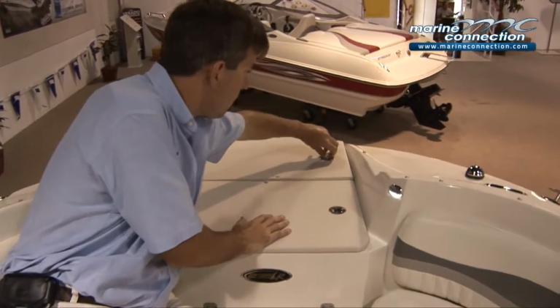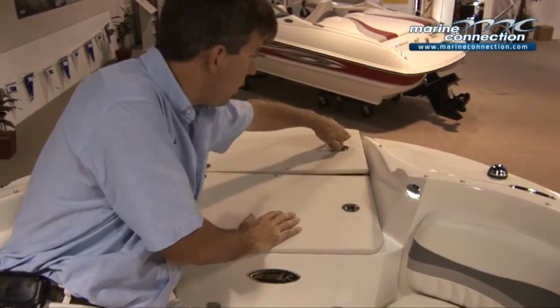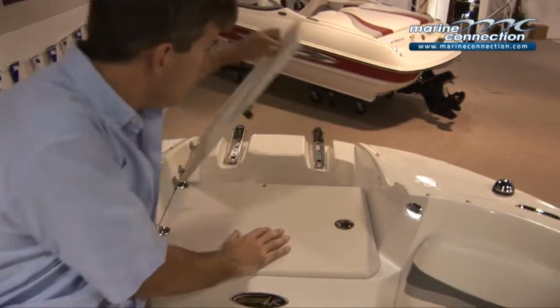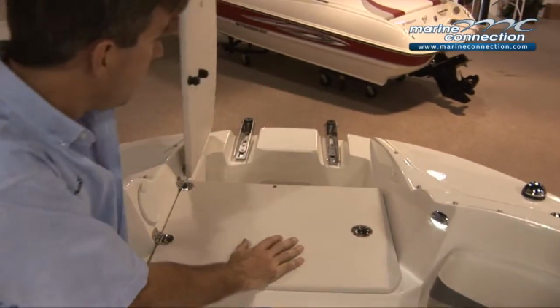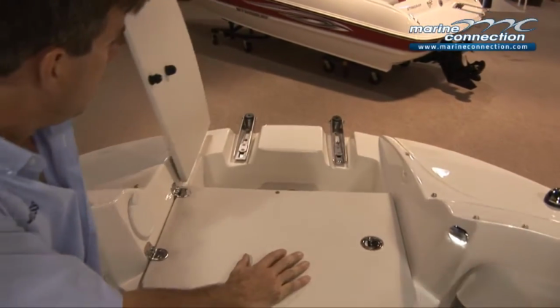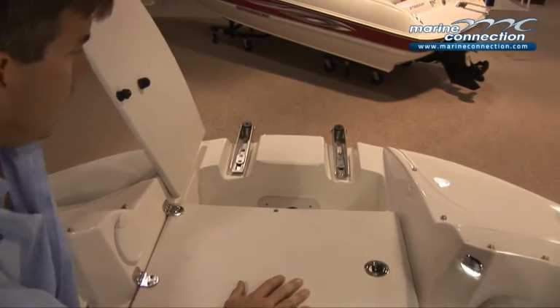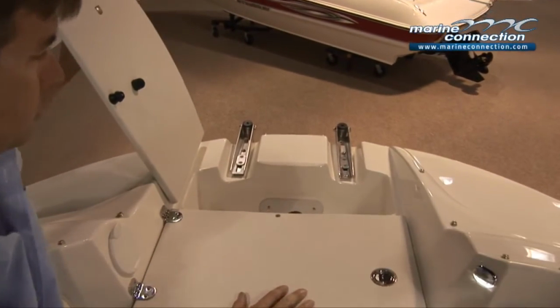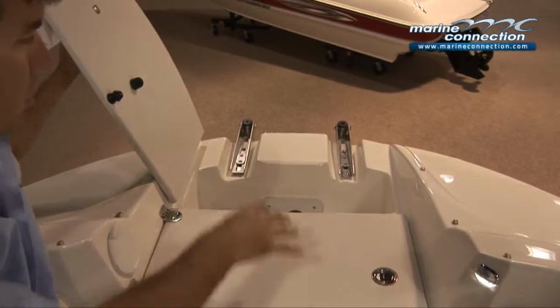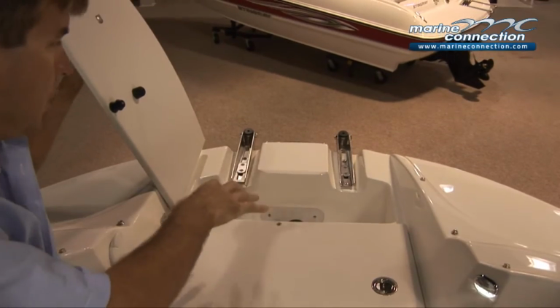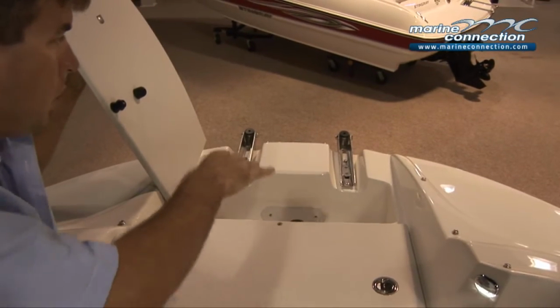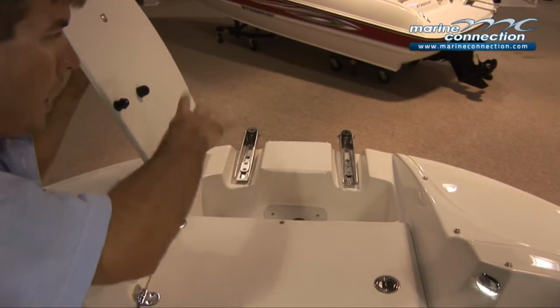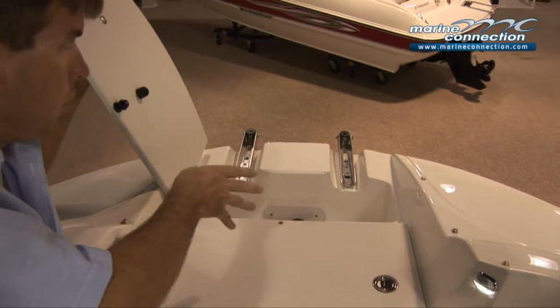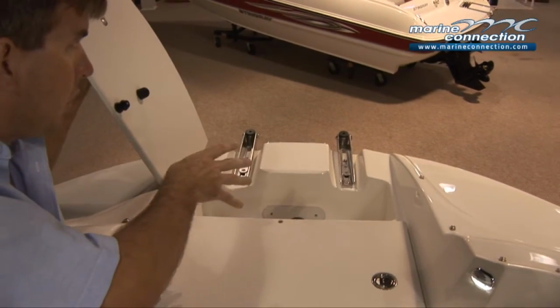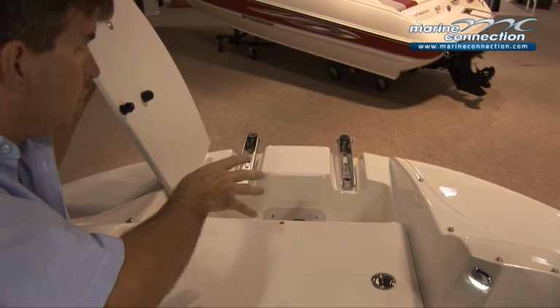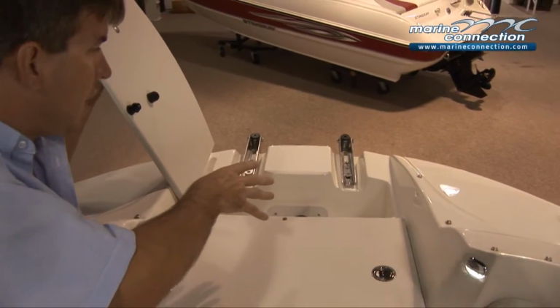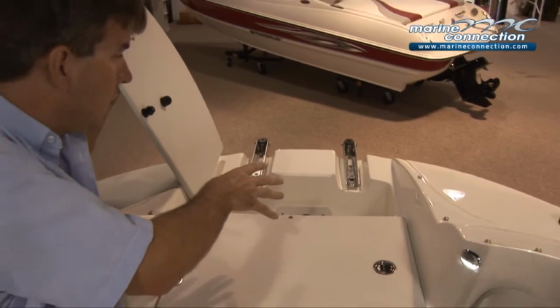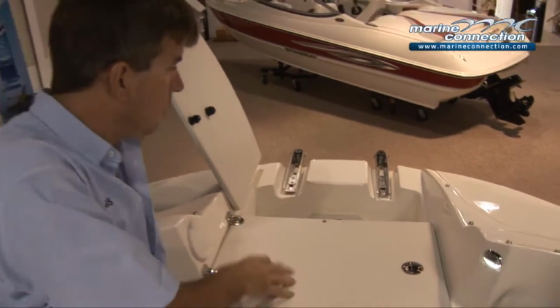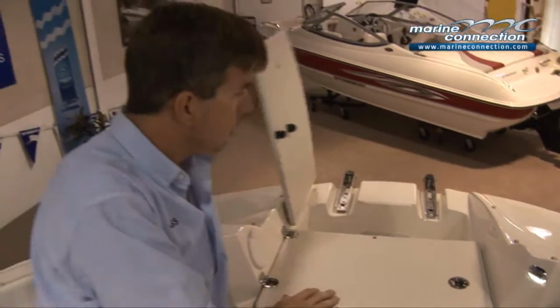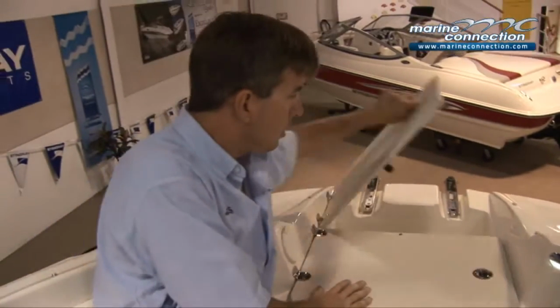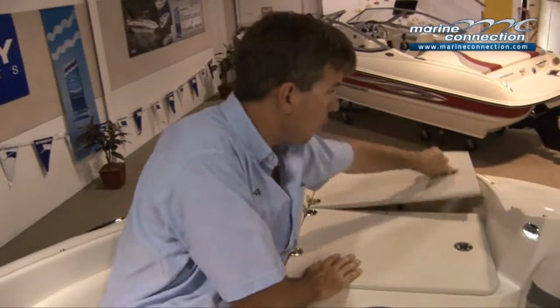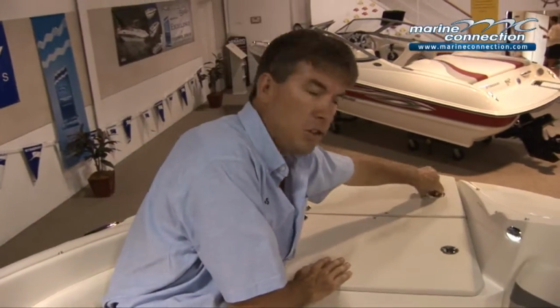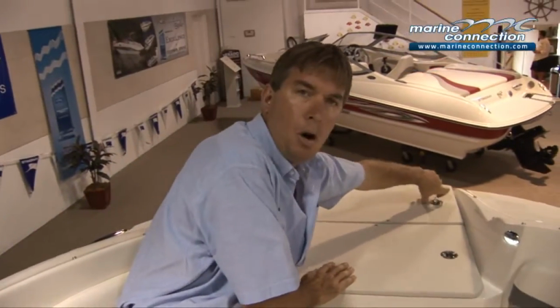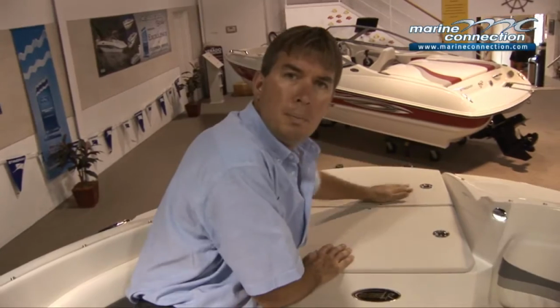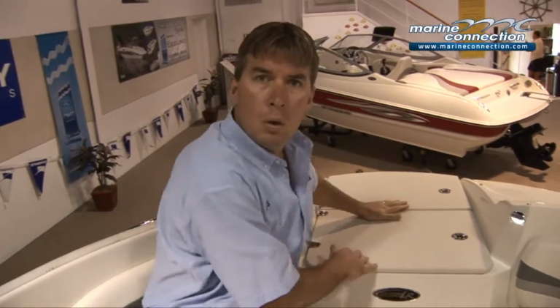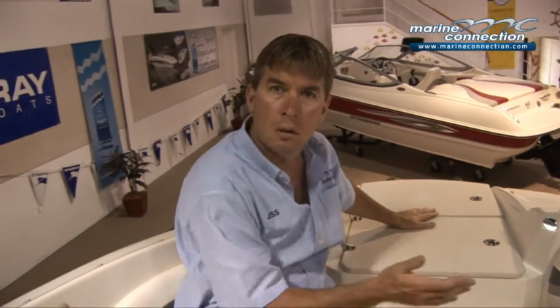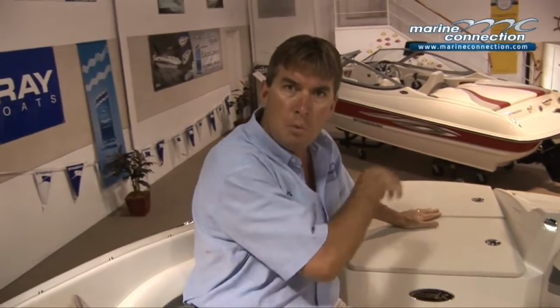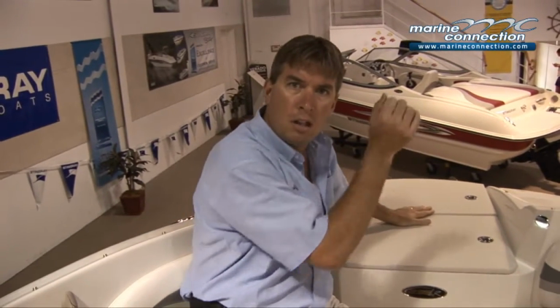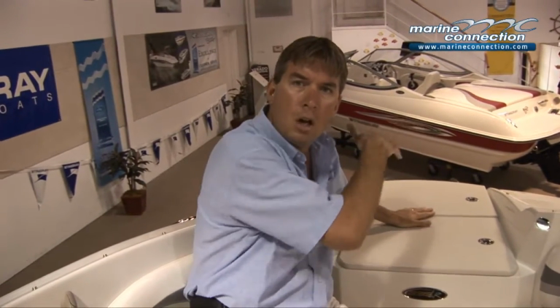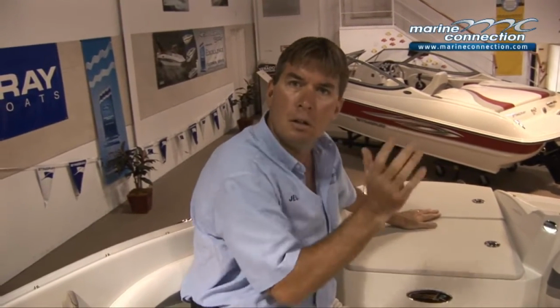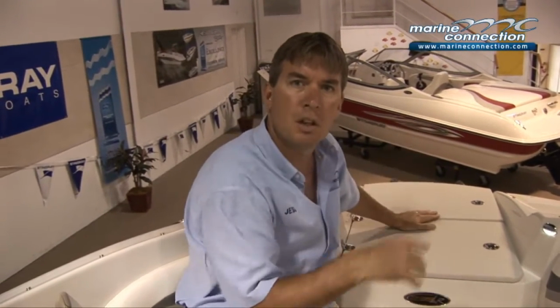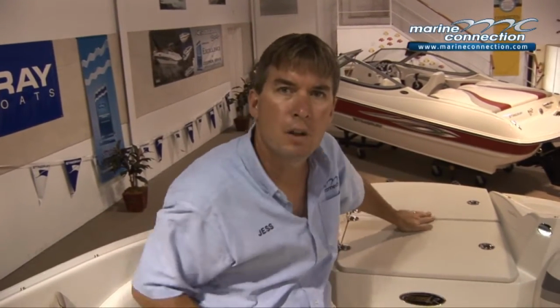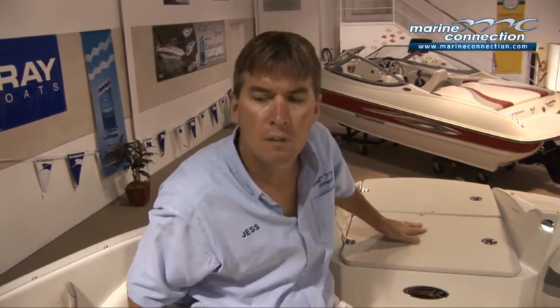In front of the boat you've got your anchor storage compartment. Your ladder folds up and collapses inside there. Pull up to the sandbar with this bow, drop your ladder, climb on — you don't have to get your feet wet even.